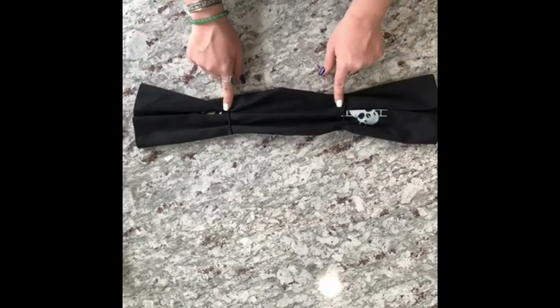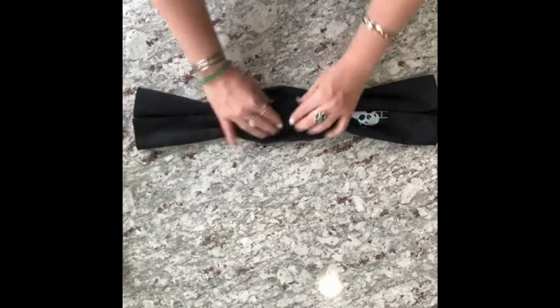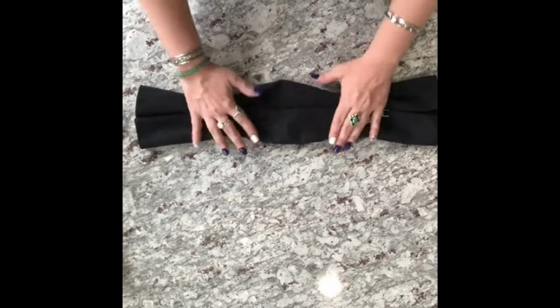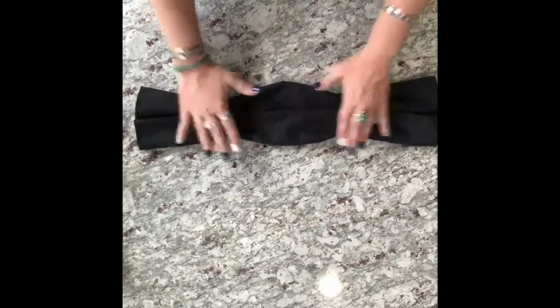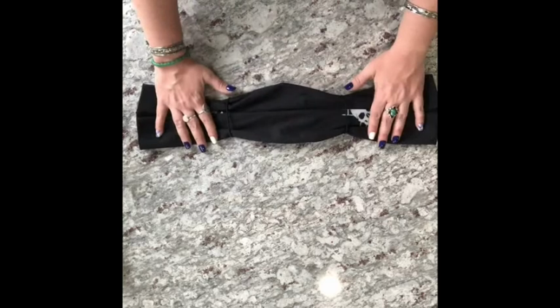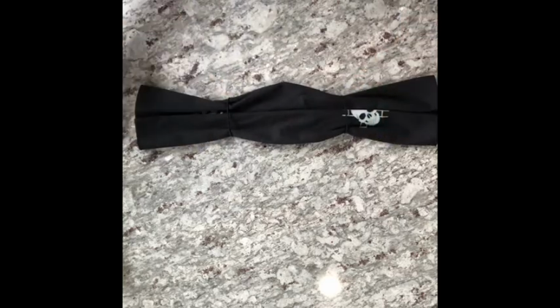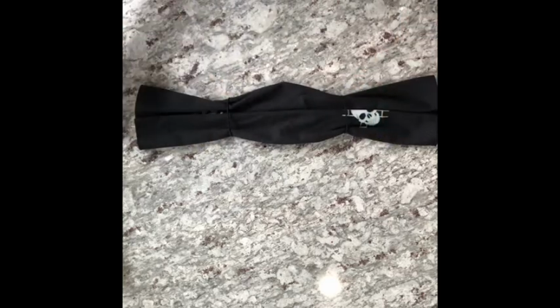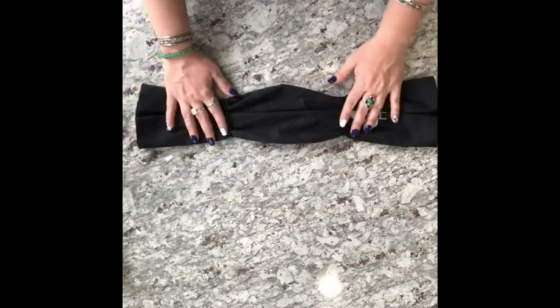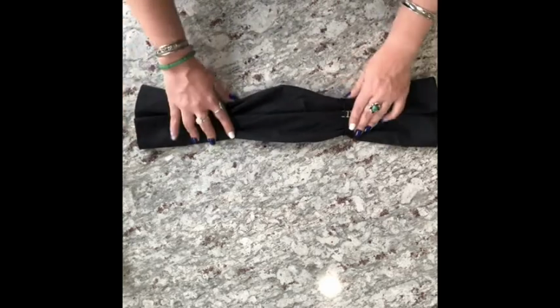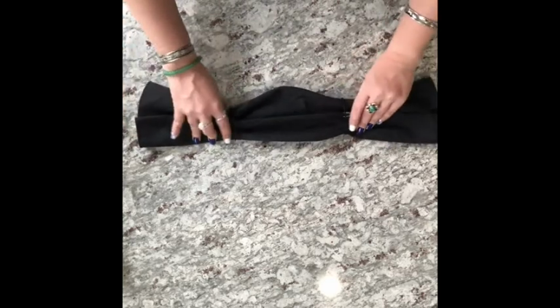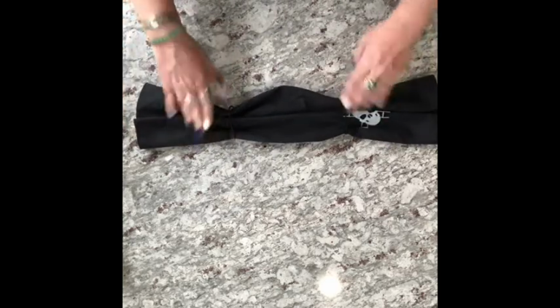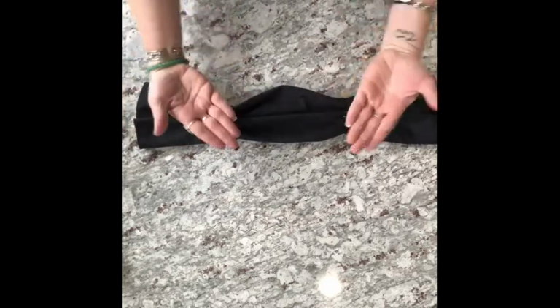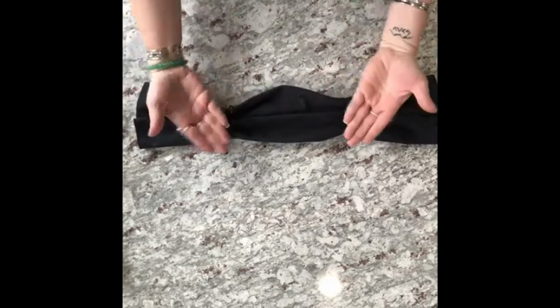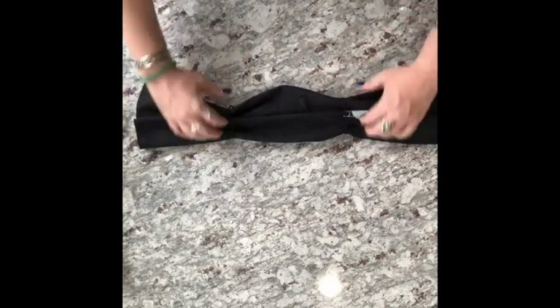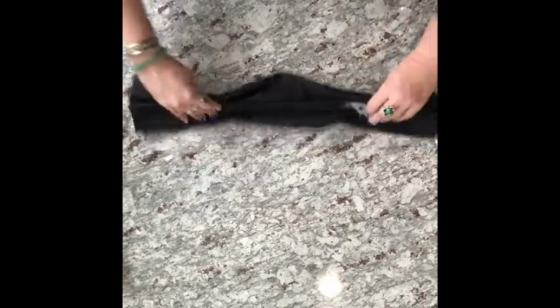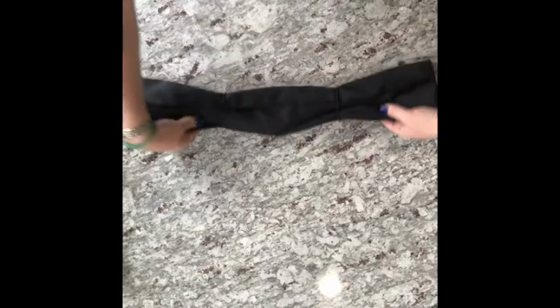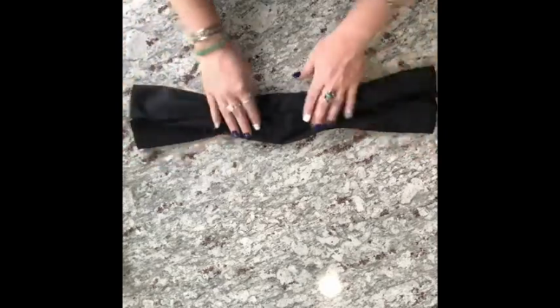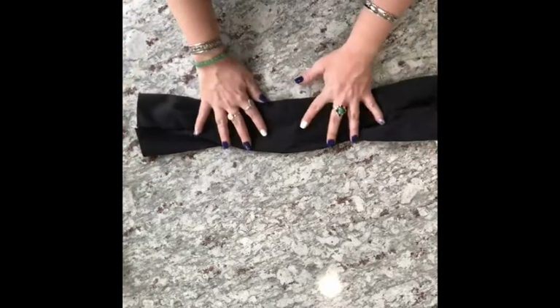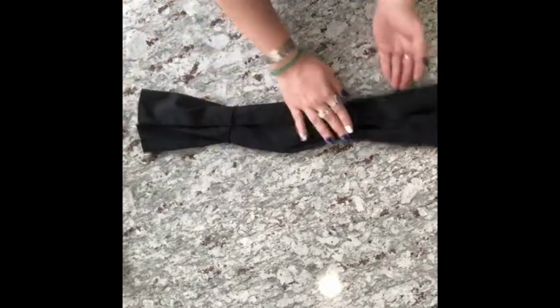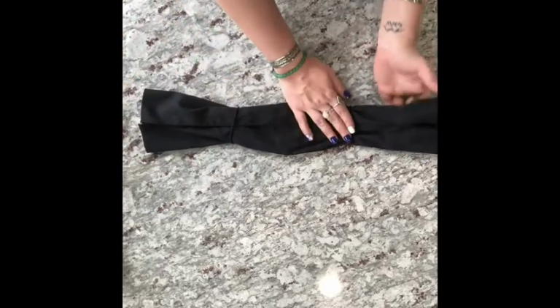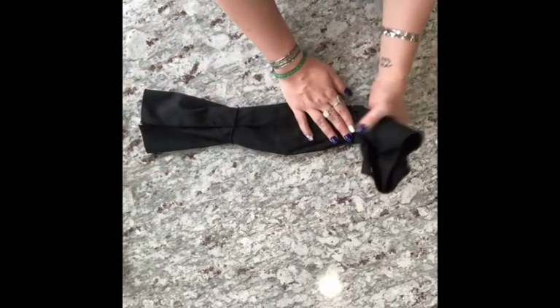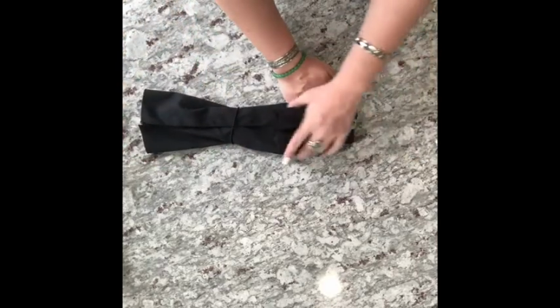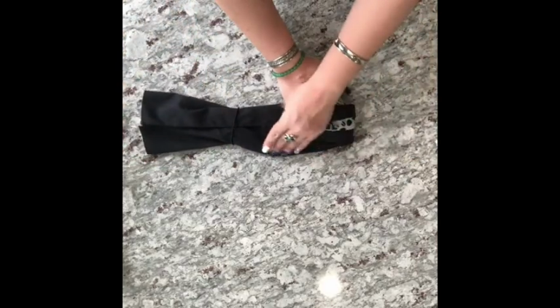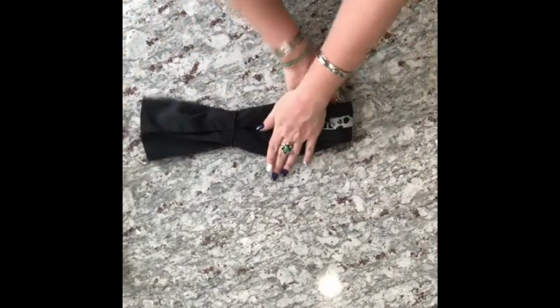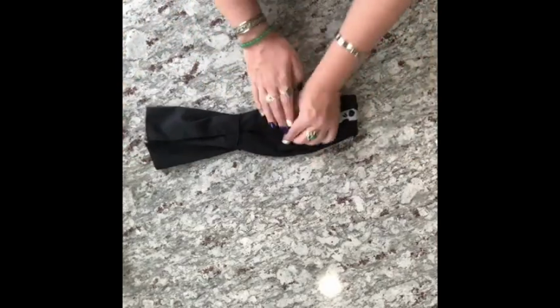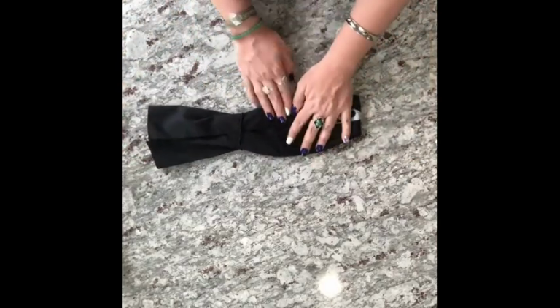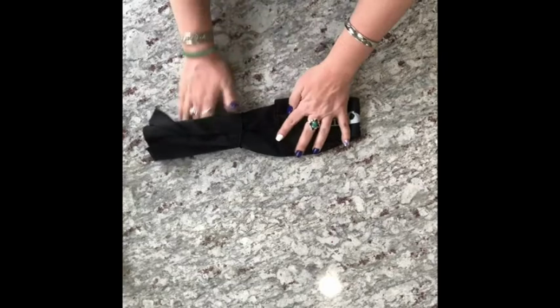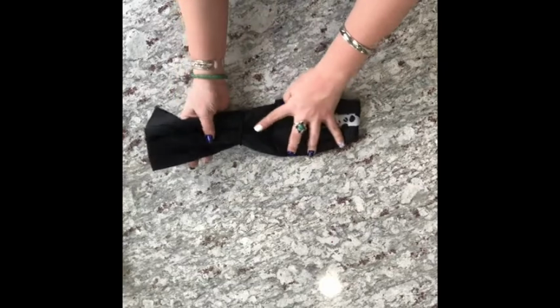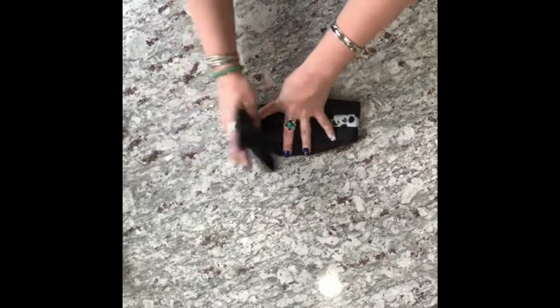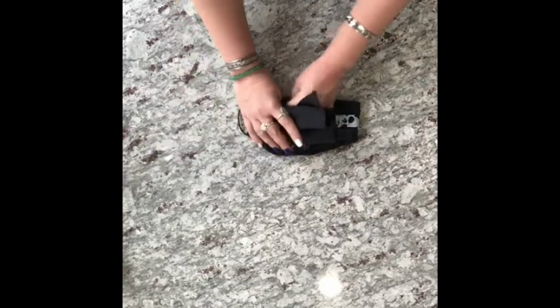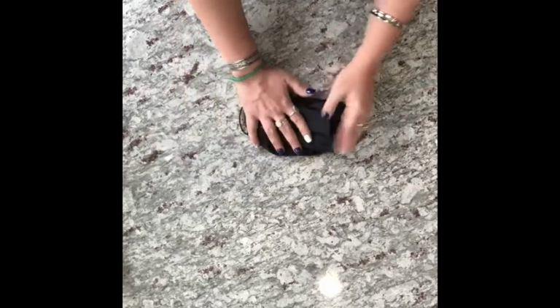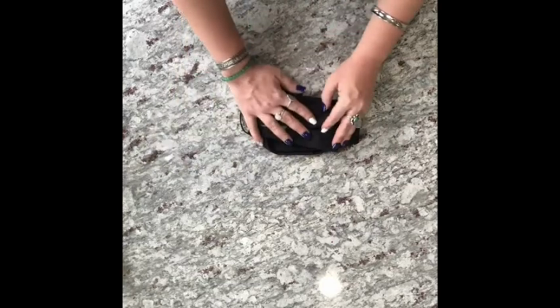Now, as you can see, it's starting to look like a mask. So now again, you're going to flip it over. And then you're going to tuck this side in to the middle. And then you're going to tuck this side in to the middle.